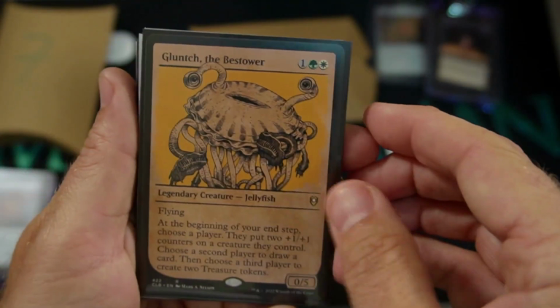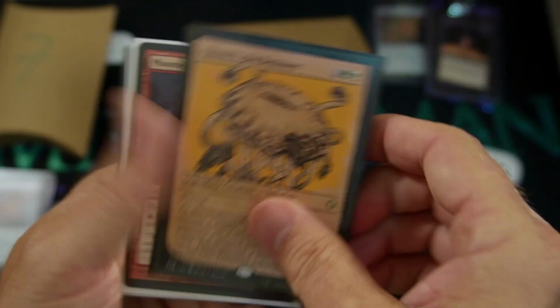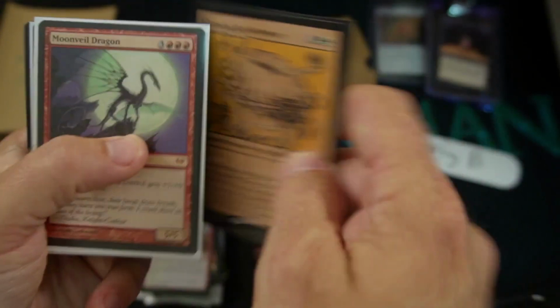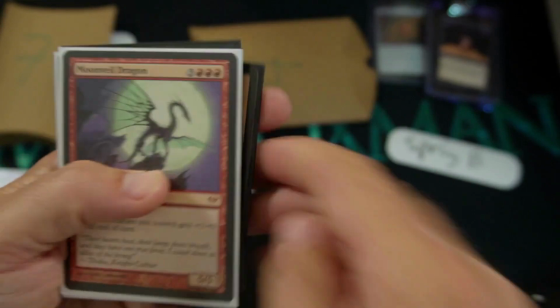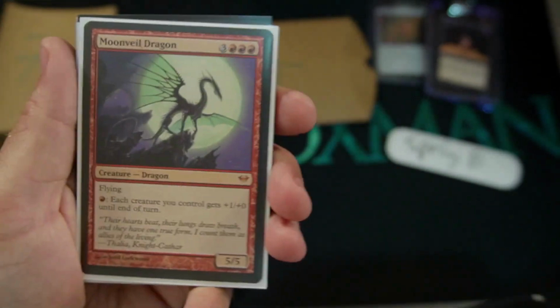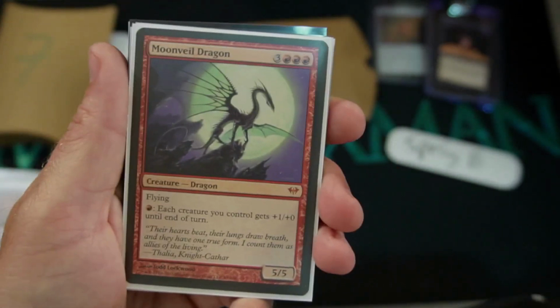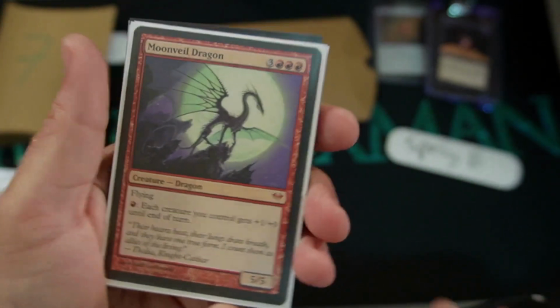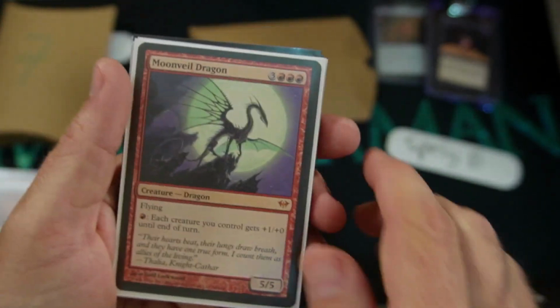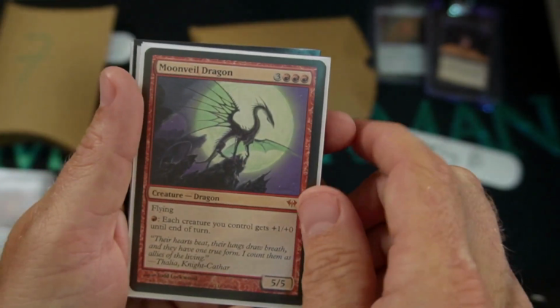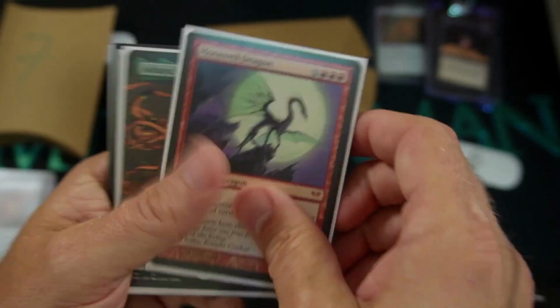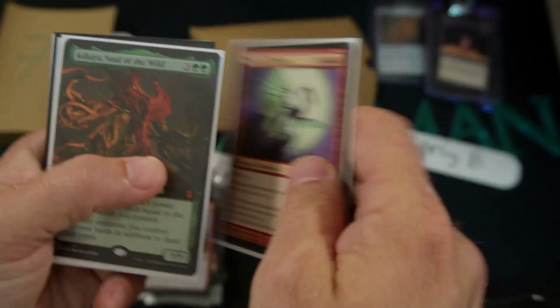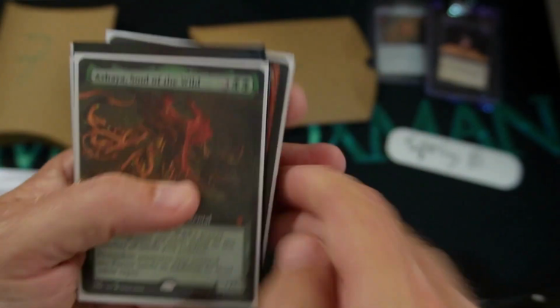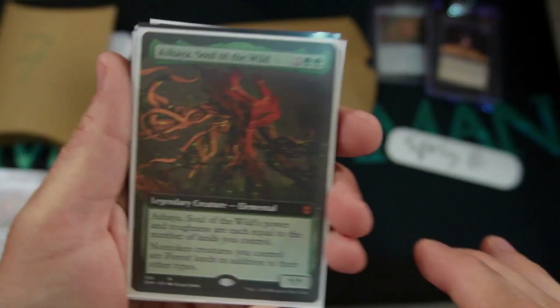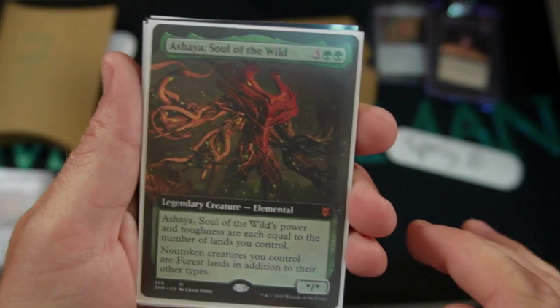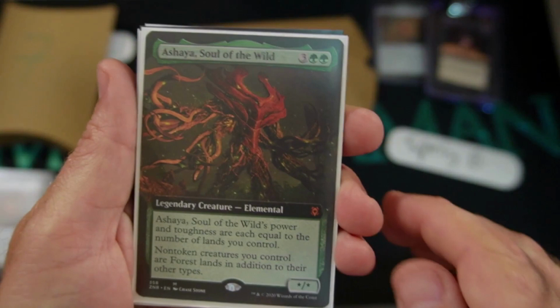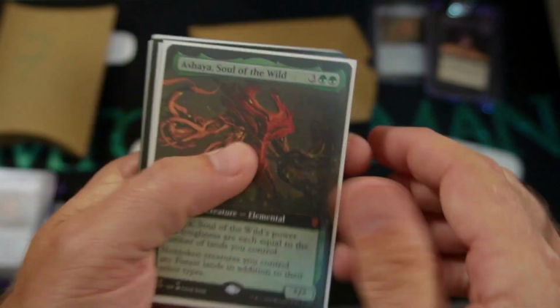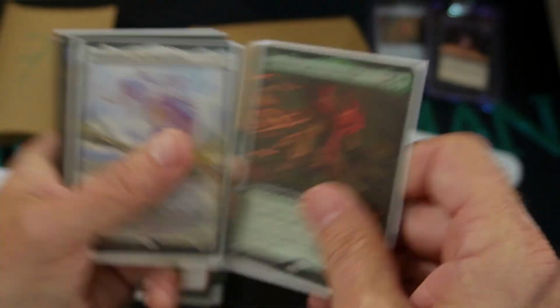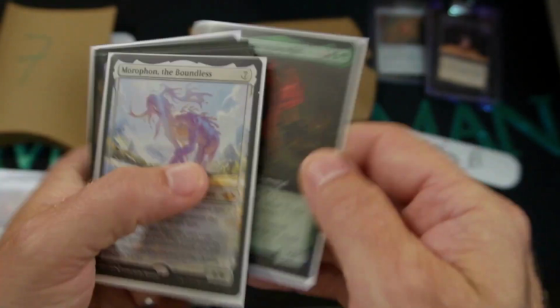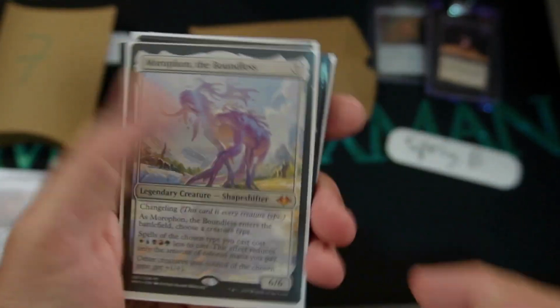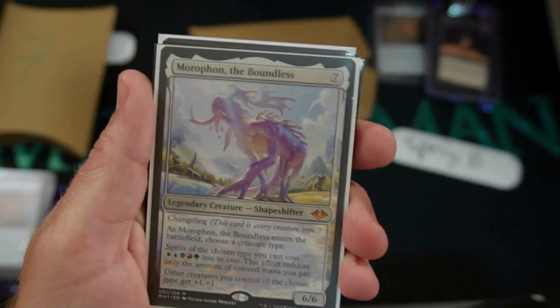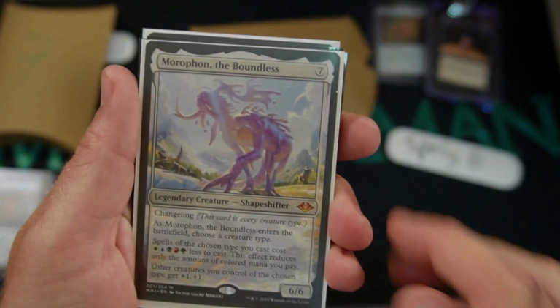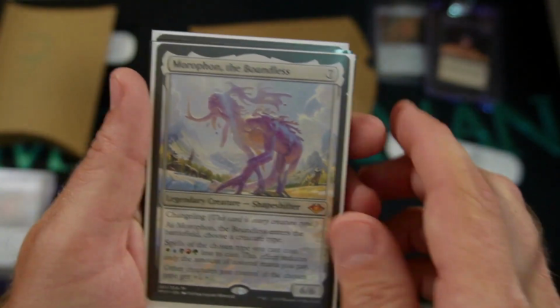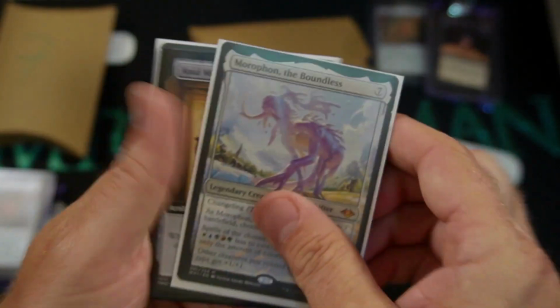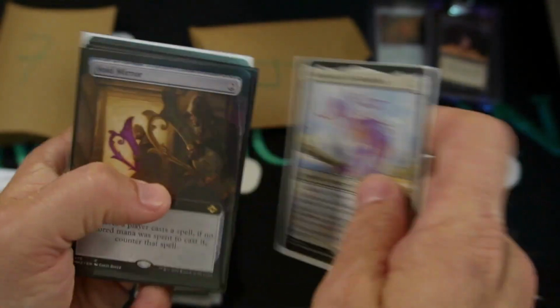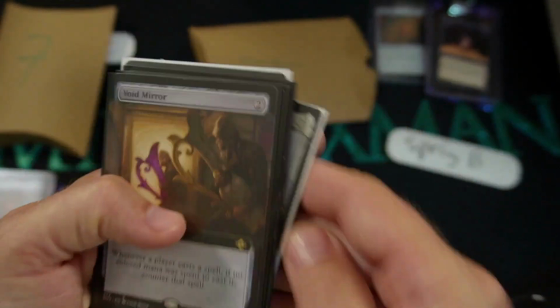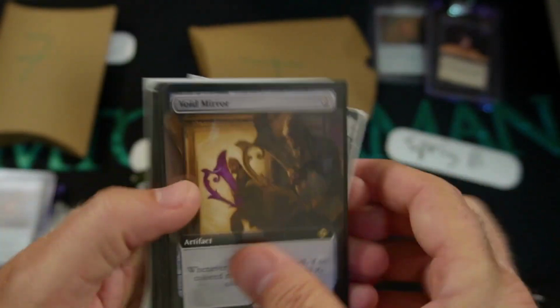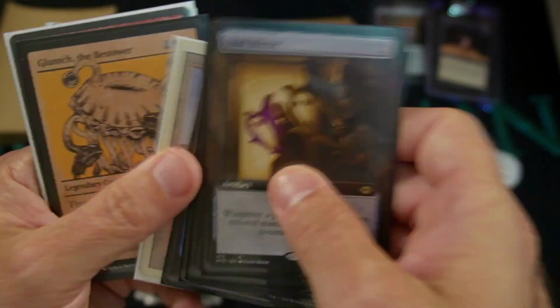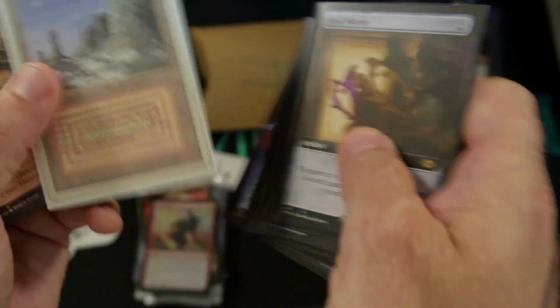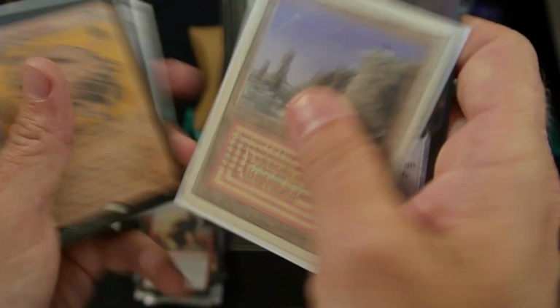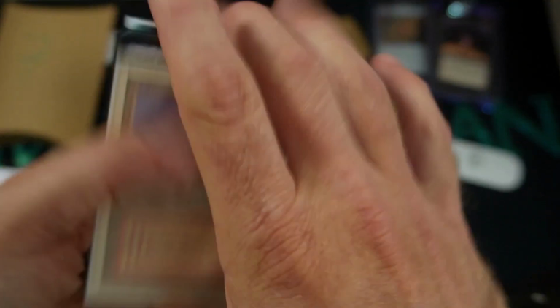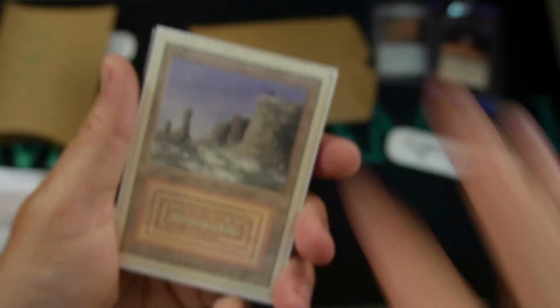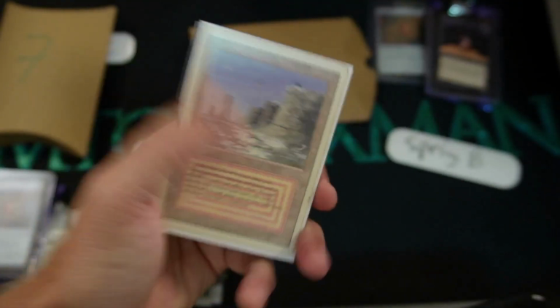Glowch the Dis — whatever, I'm tongue-tied right now. The Moonveil Dragon. The Soul of the Wild. Followed by Morpheon the Boundless. And then we're back to the Void Mirror. But you know what? That's what we're talking about.